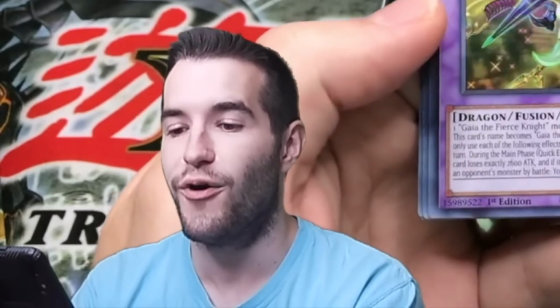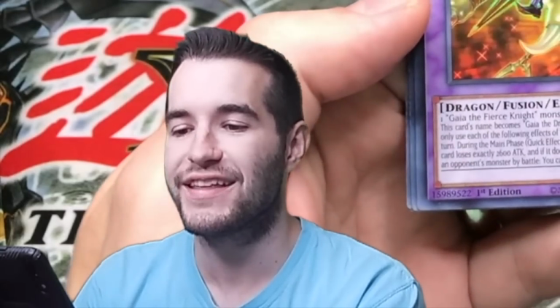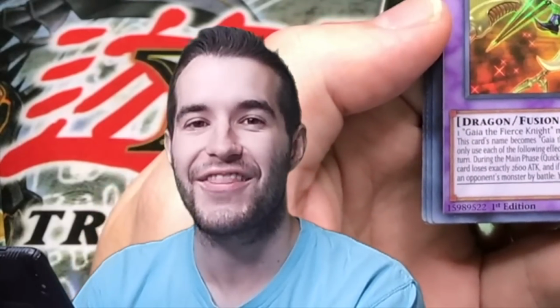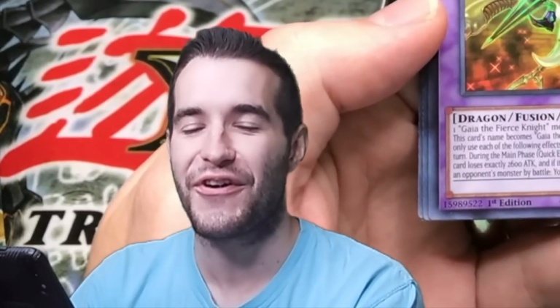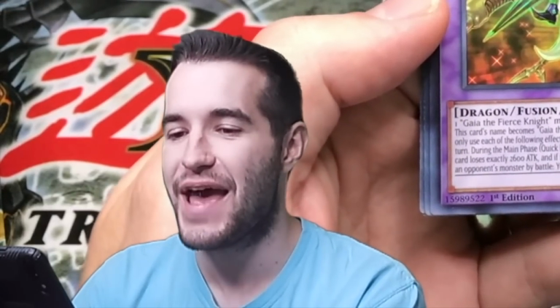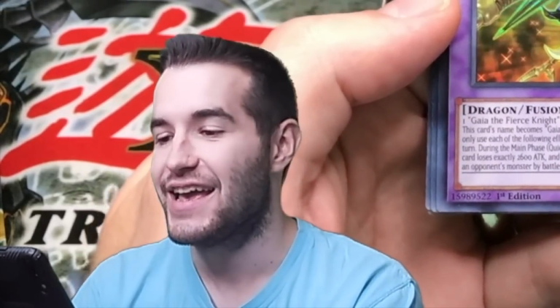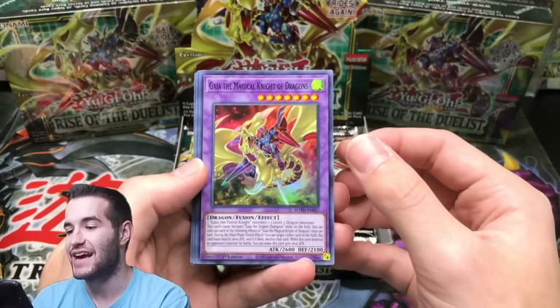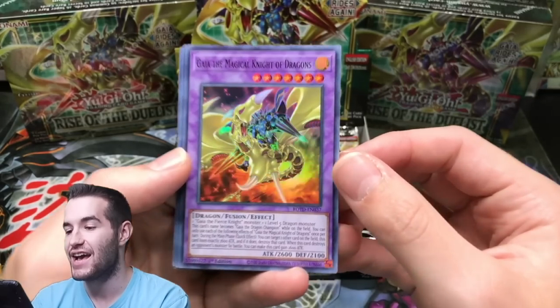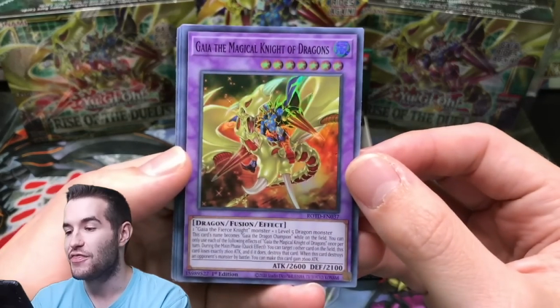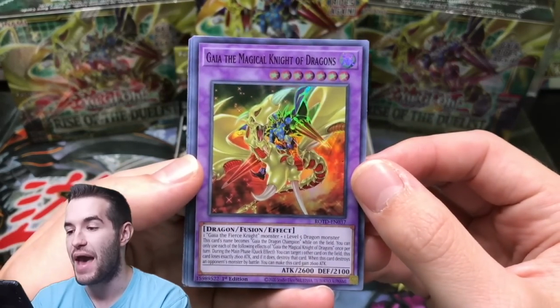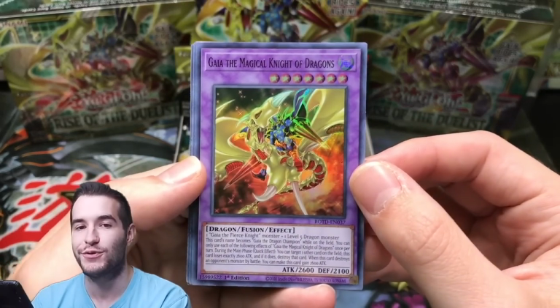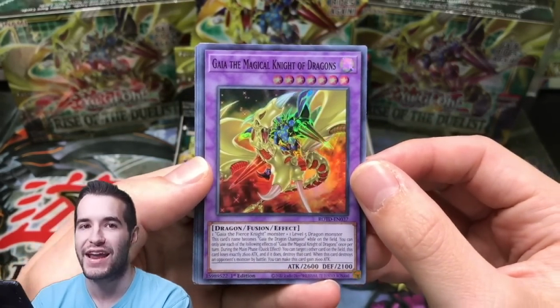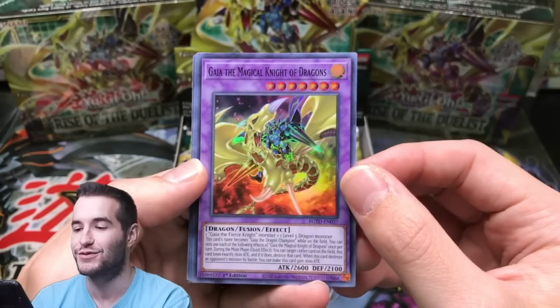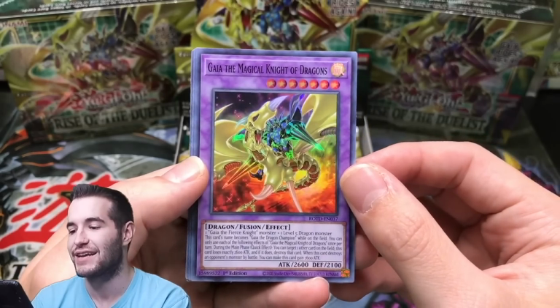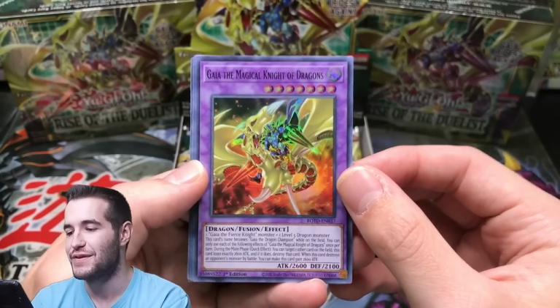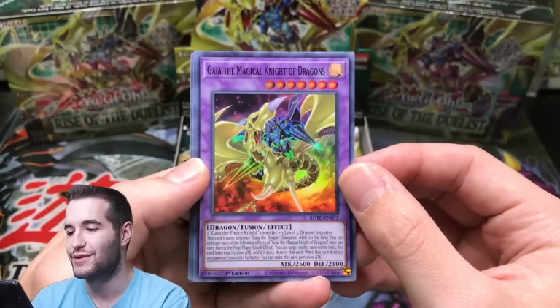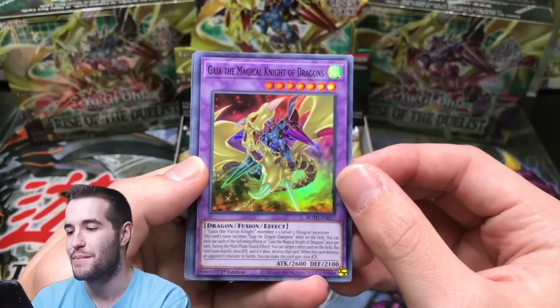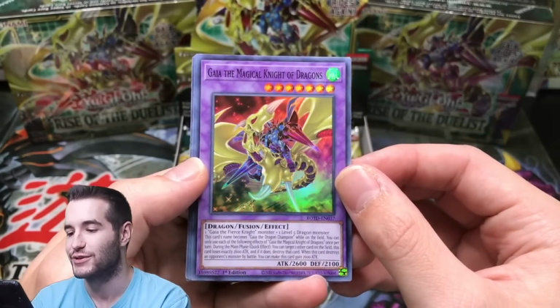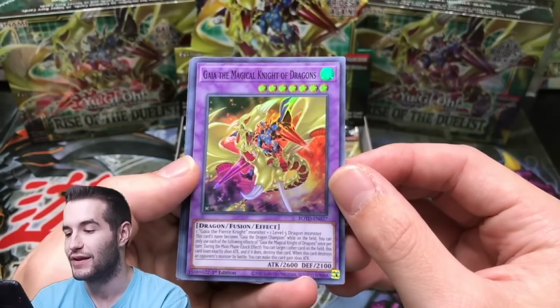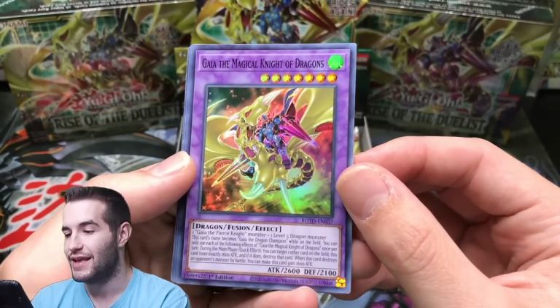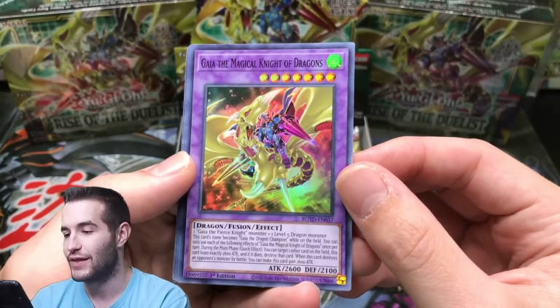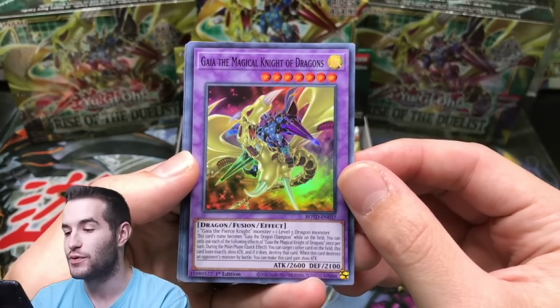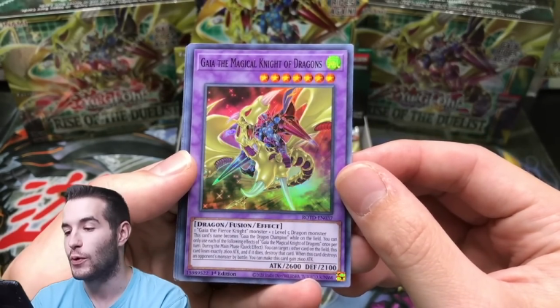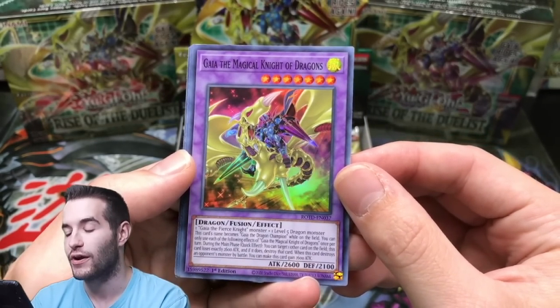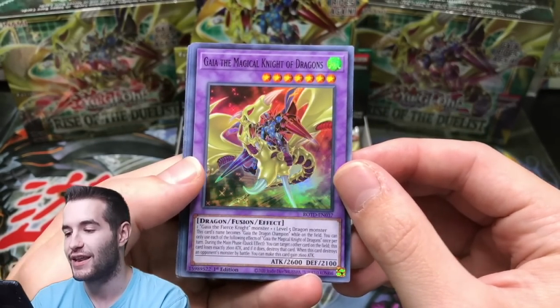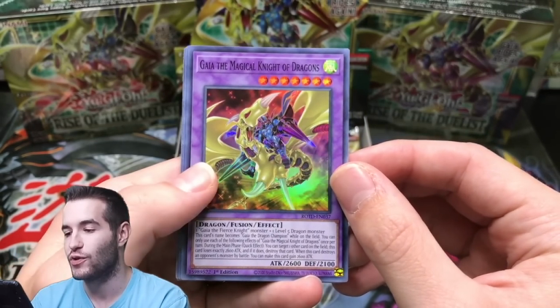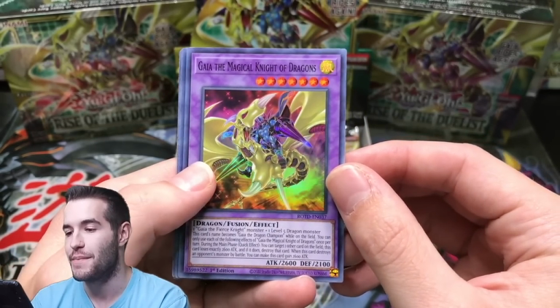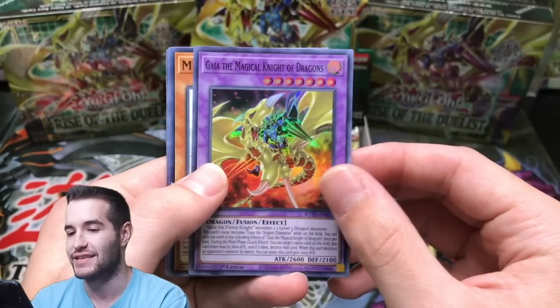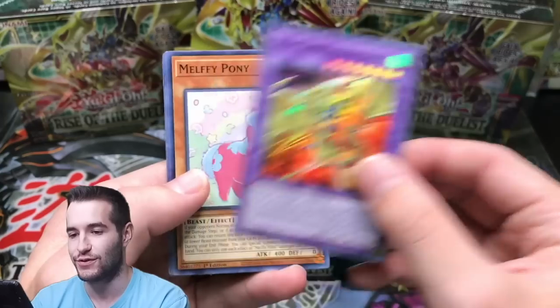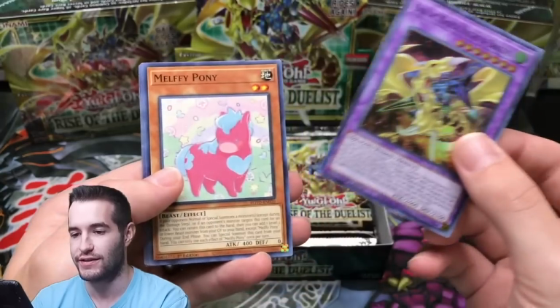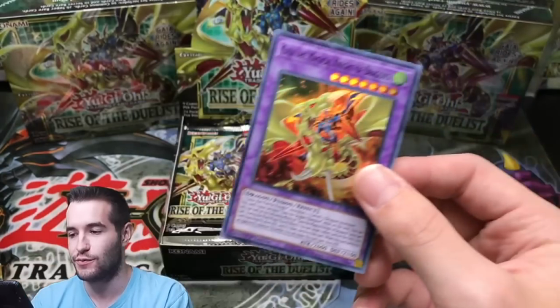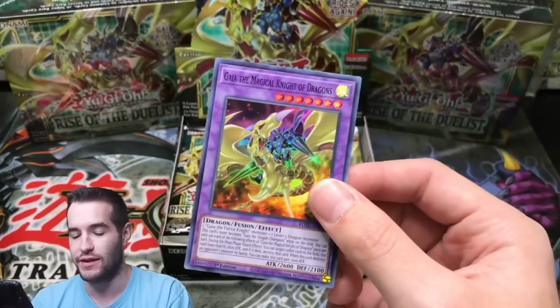Oh, look at there. The first pack — Gaia, the Magical Knight of Dragons. I knew it had something to do with magical. That's a pretty cool card, and it will look amazing in Starlight. So let's hope we get it.